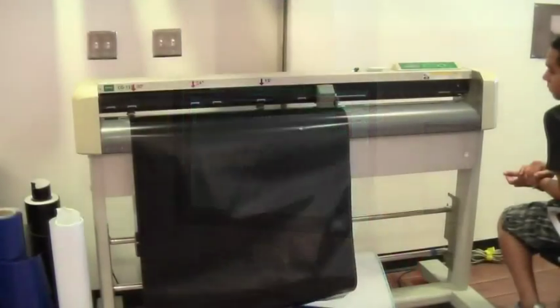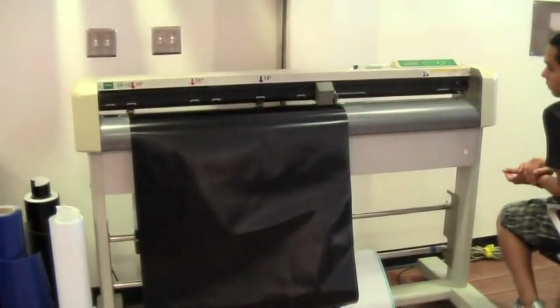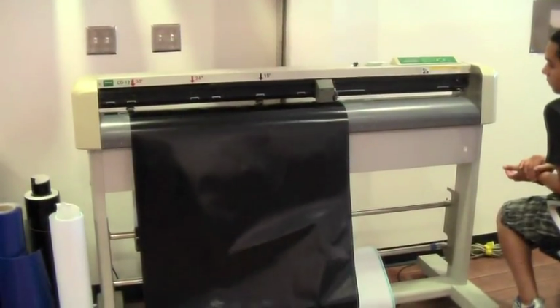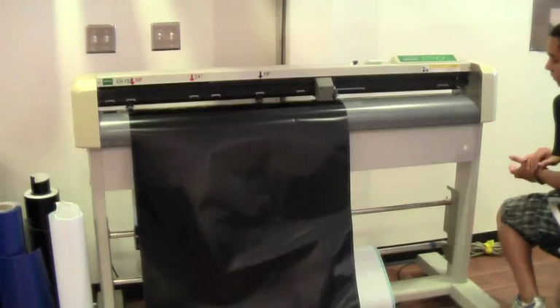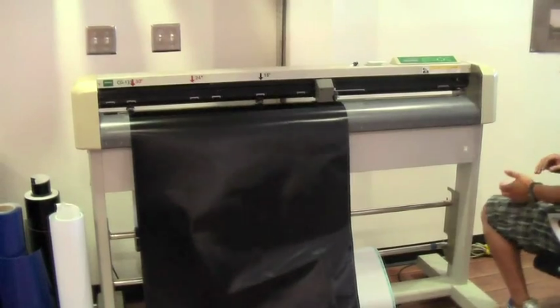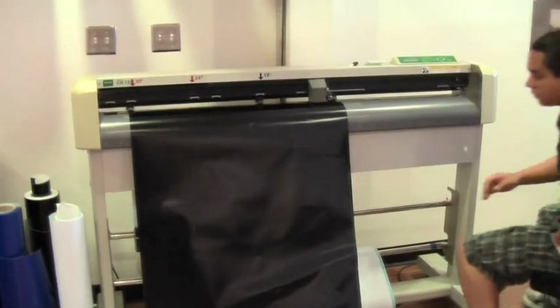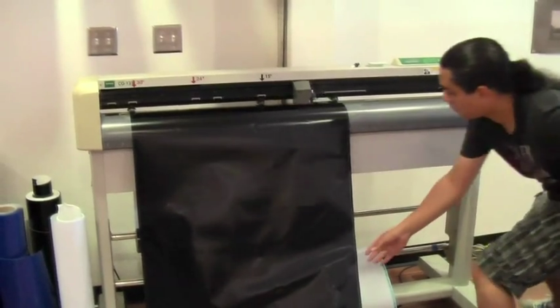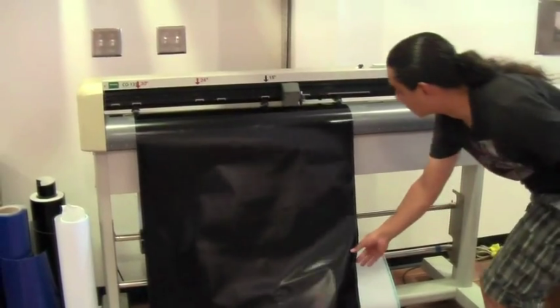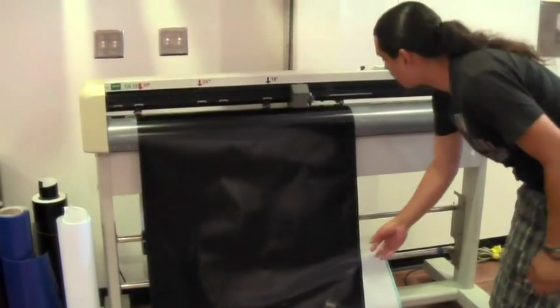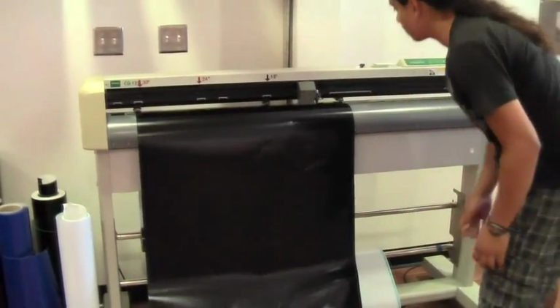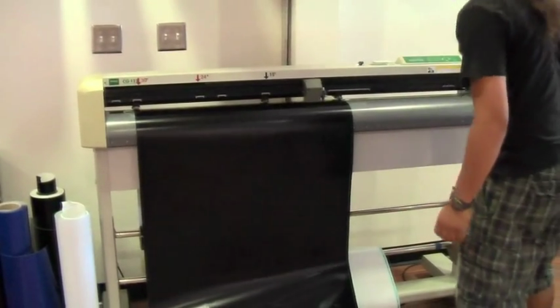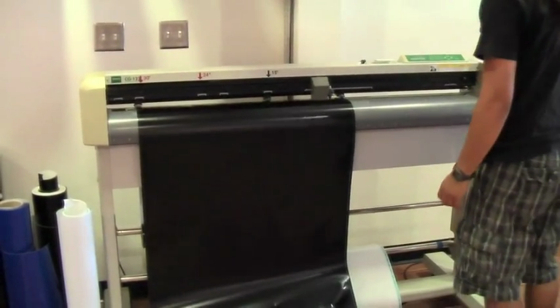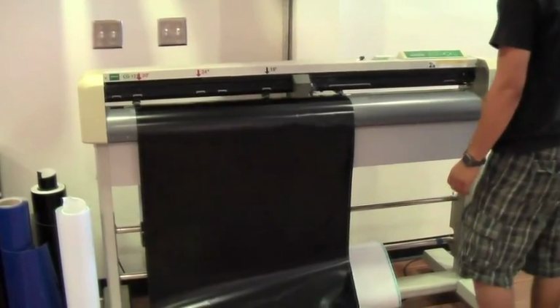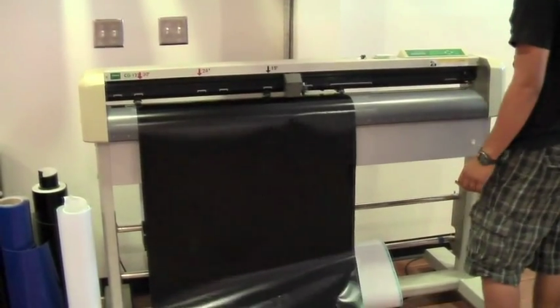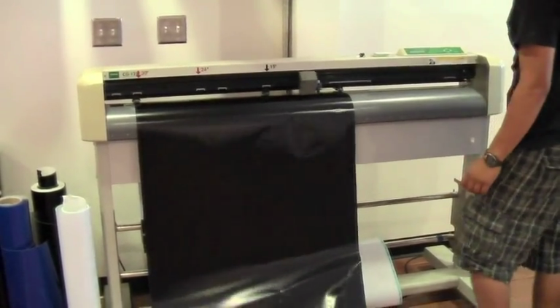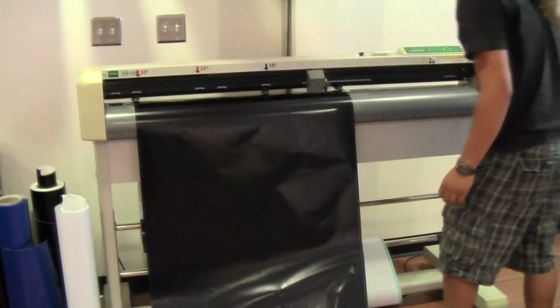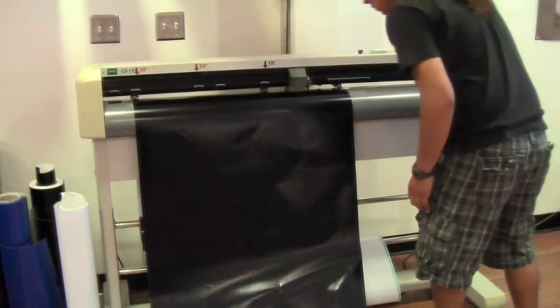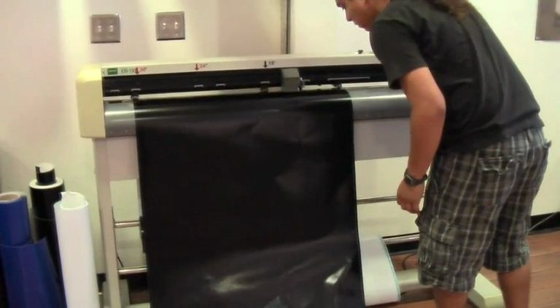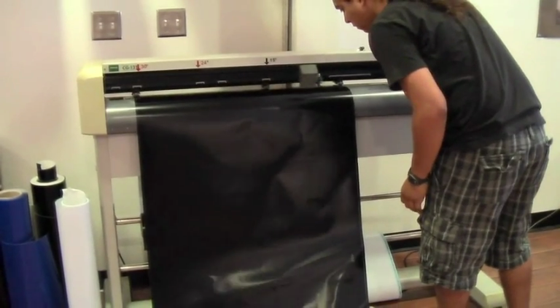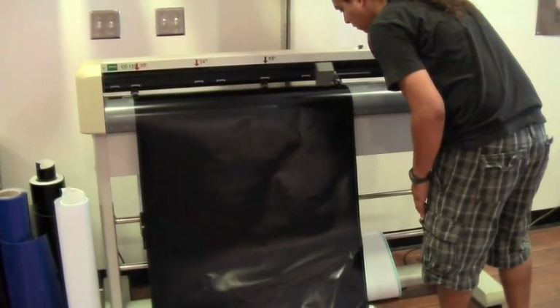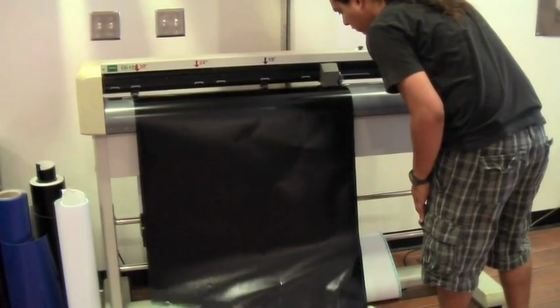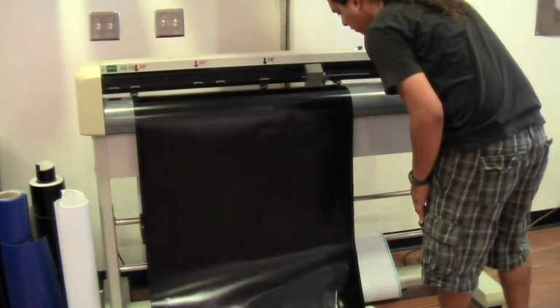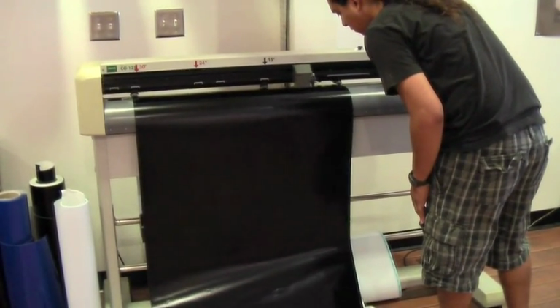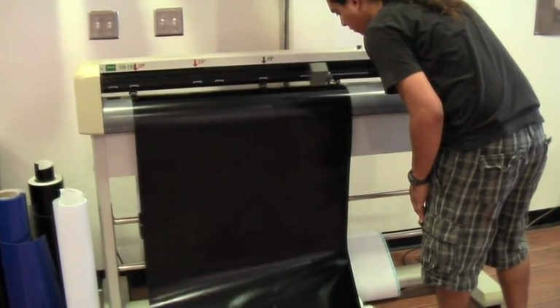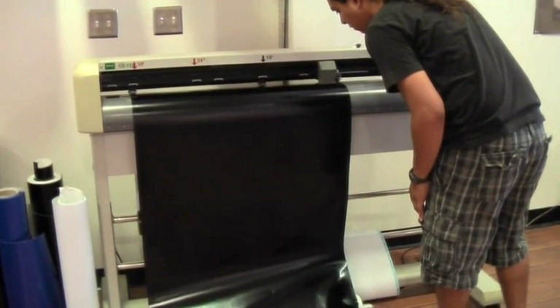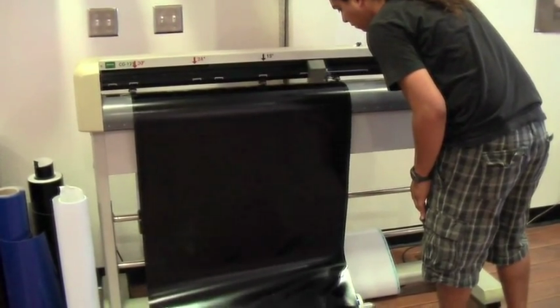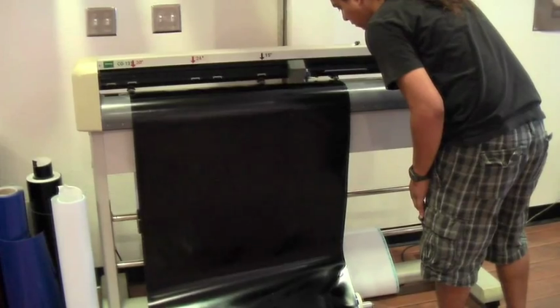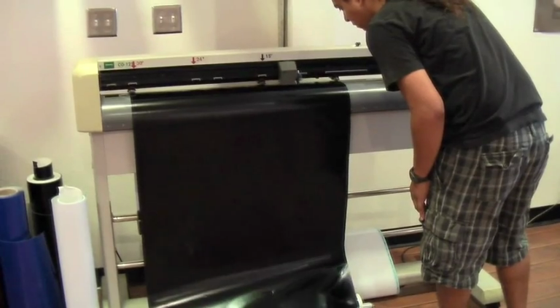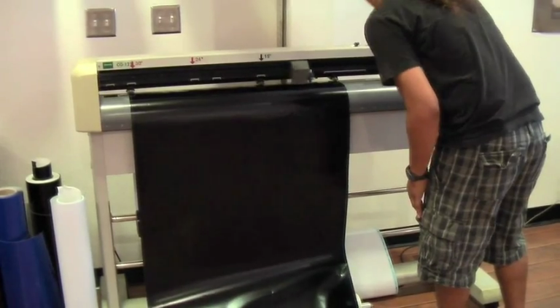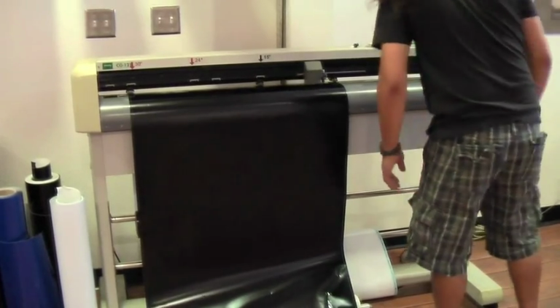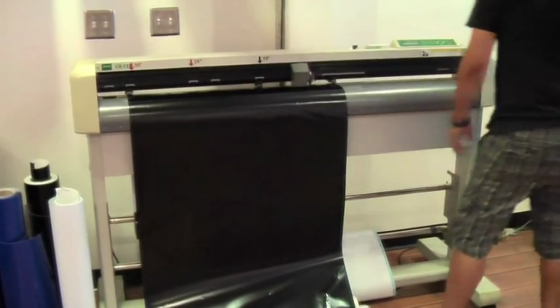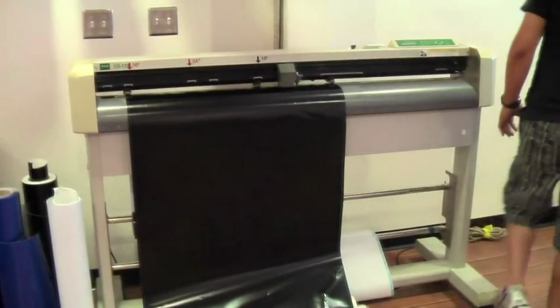Here's how you make and use stencils for painting inflatables. First, you cut the stencil — we use a Mamaki plotter with 3mil vinyl, which works very well for this application.